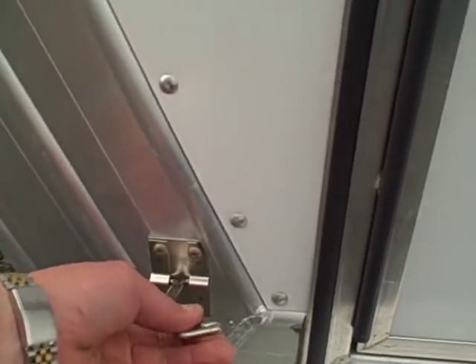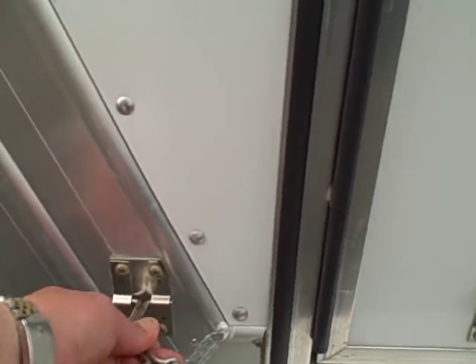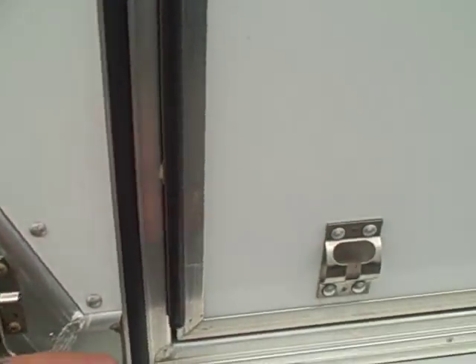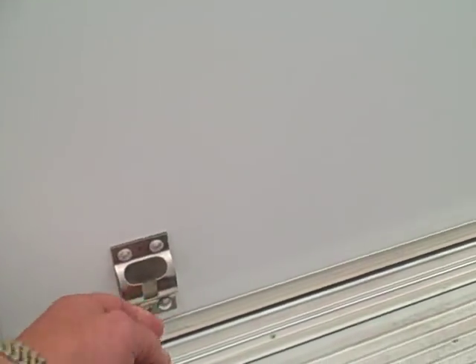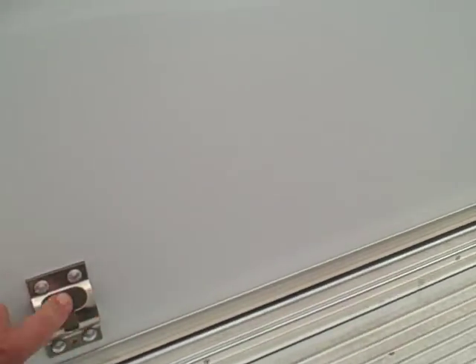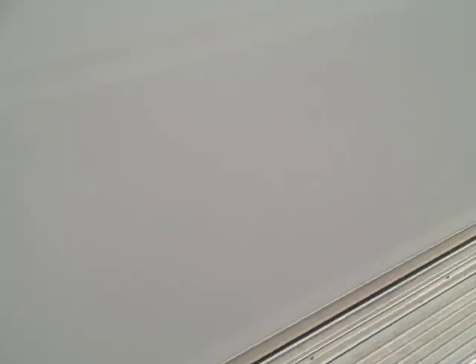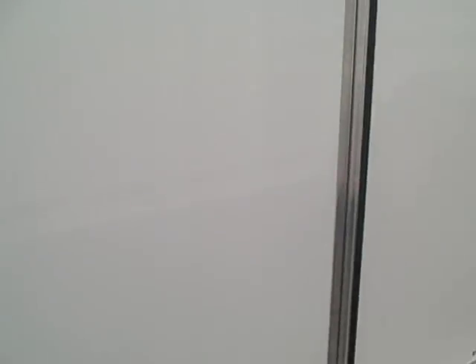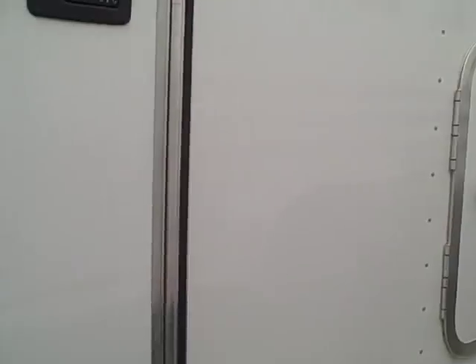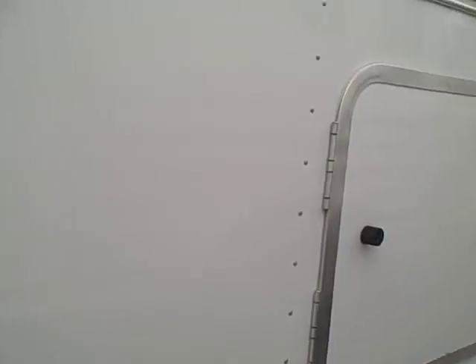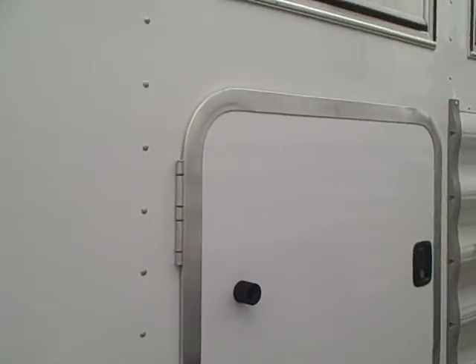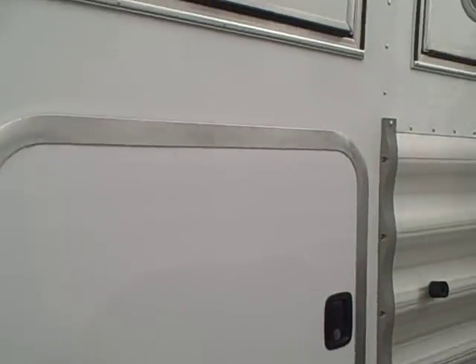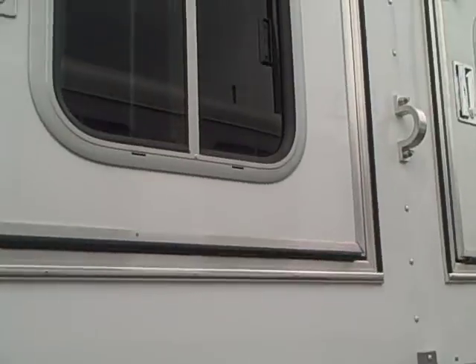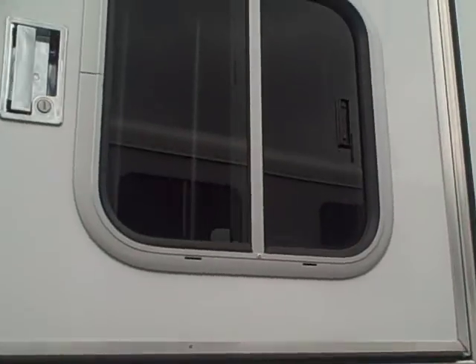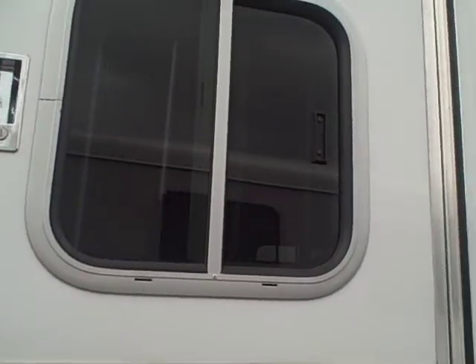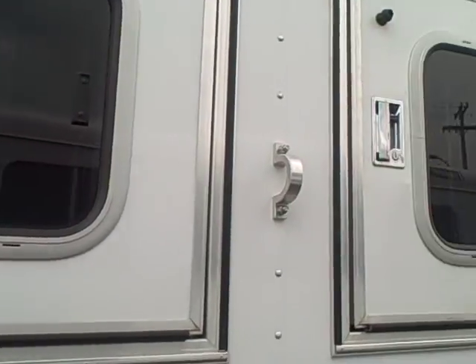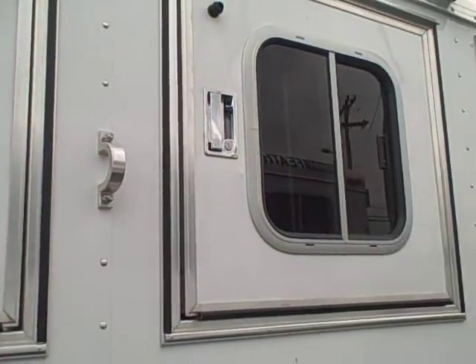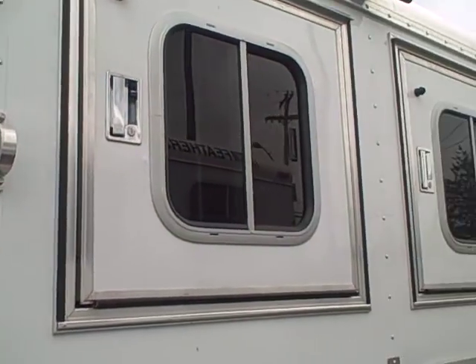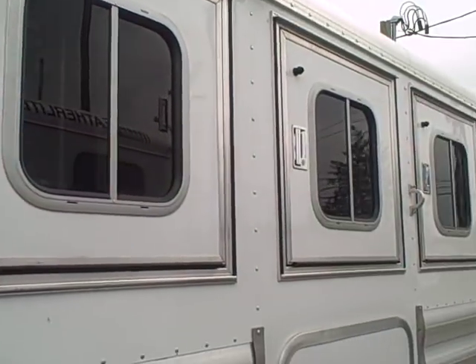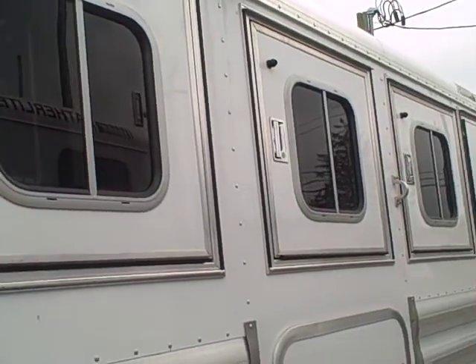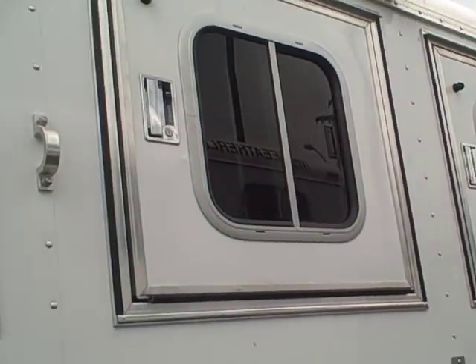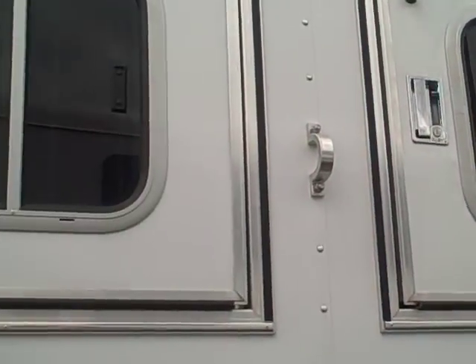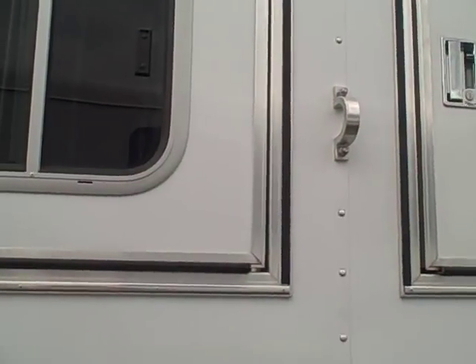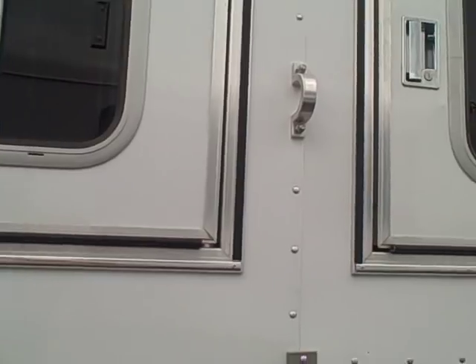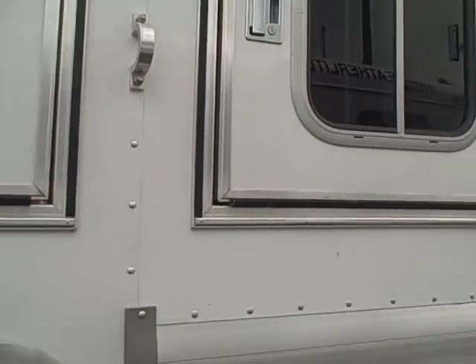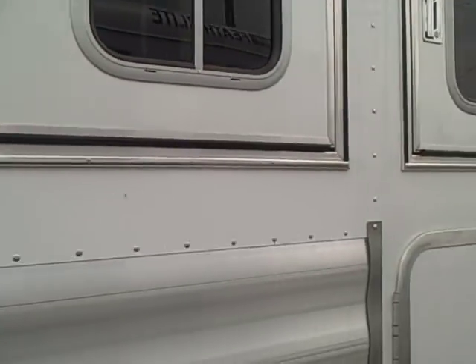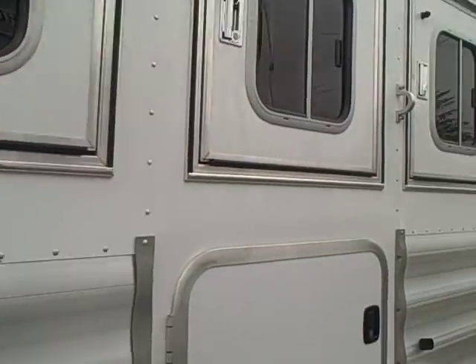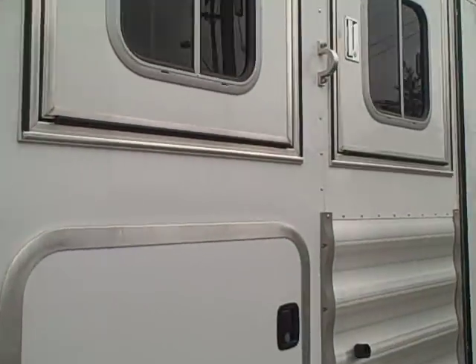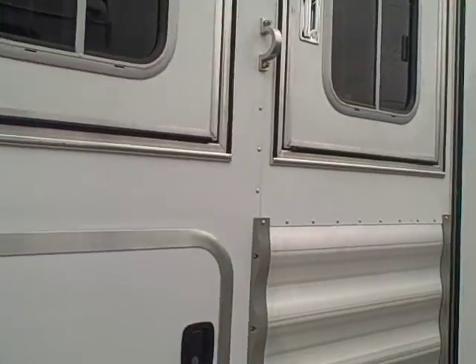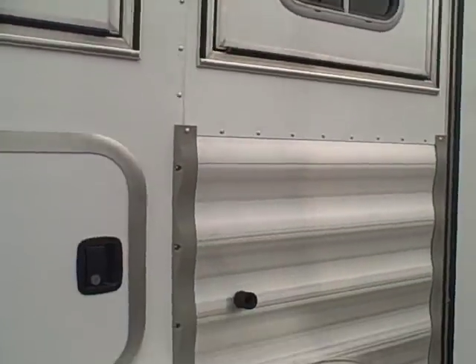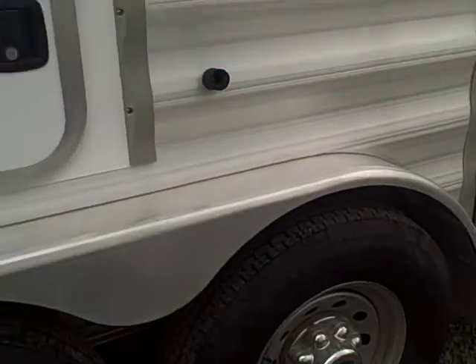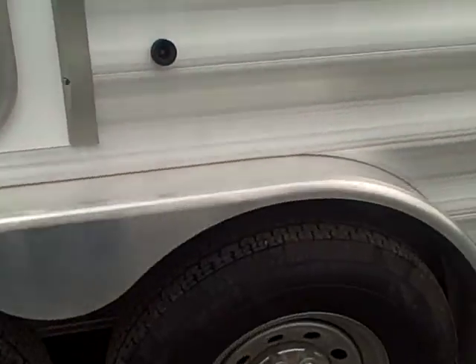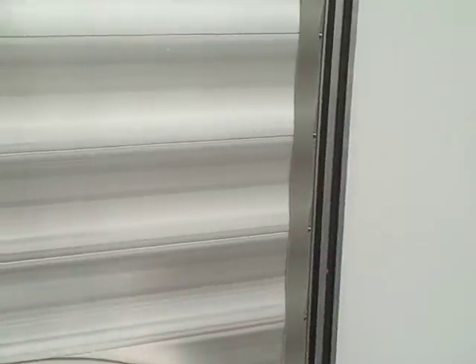Stainless steel hardware on the exterior — doesn't rust, doesn't break like plastic. Individual windows for each horse stall with bars on them too. In case you get a little feisty in there, you're not going to have any damage. Aluminum wheels.